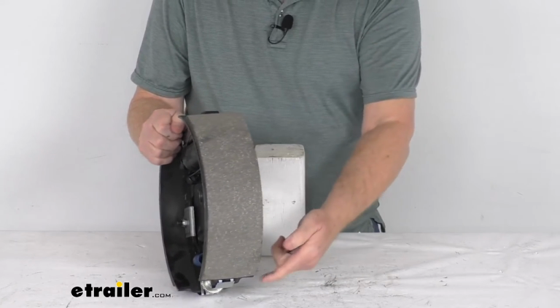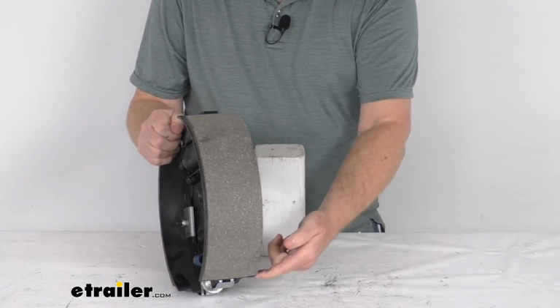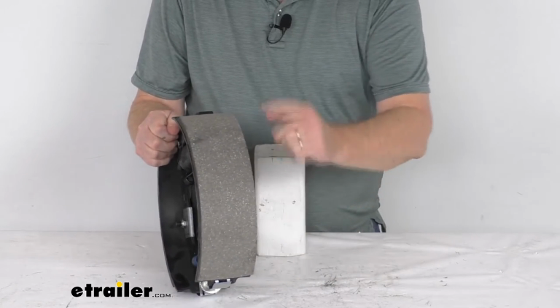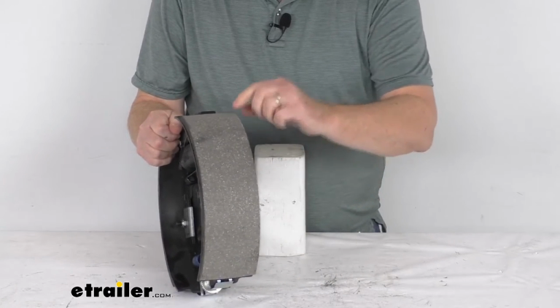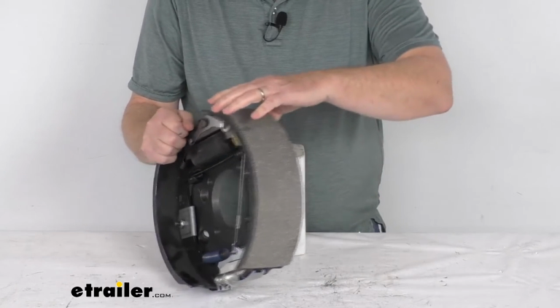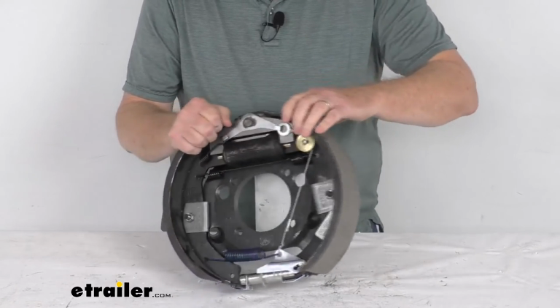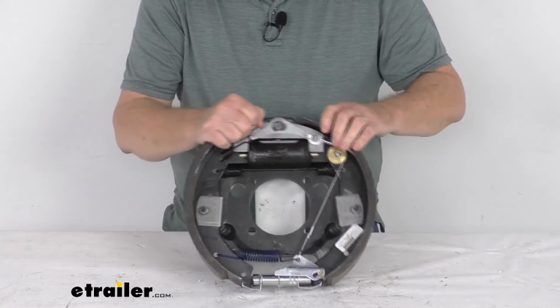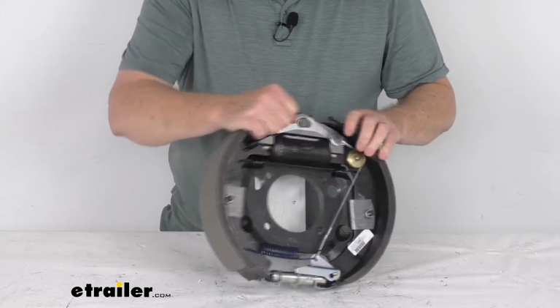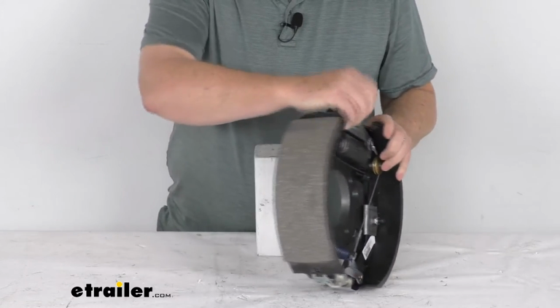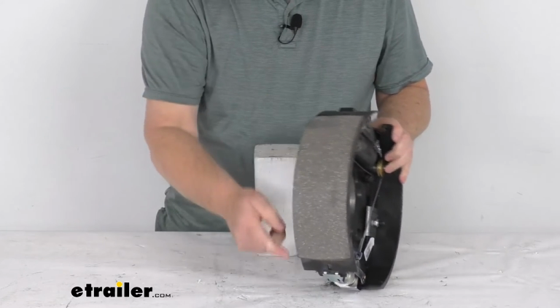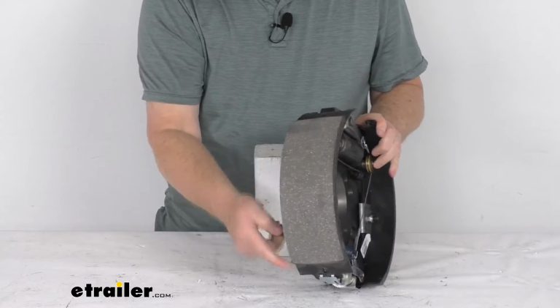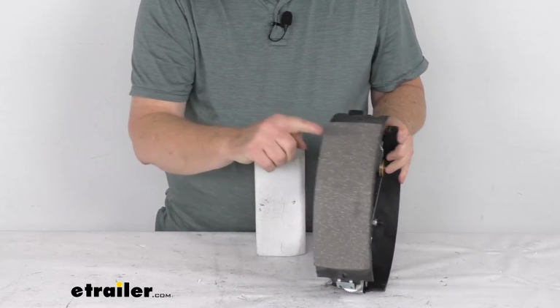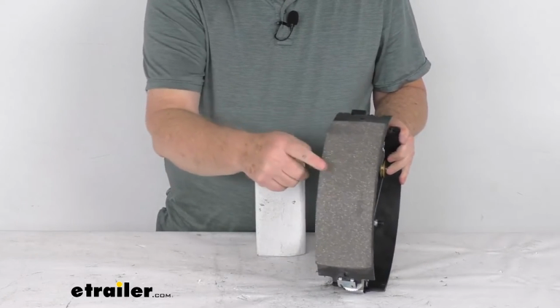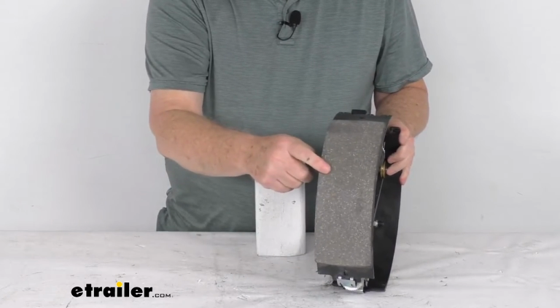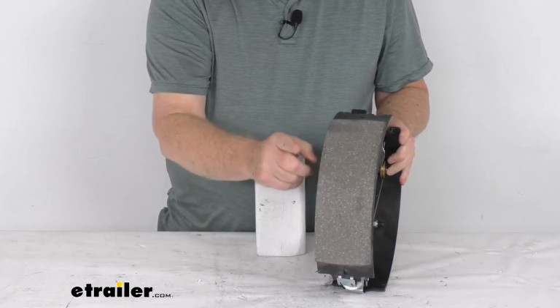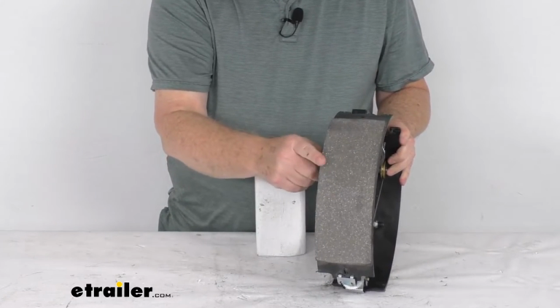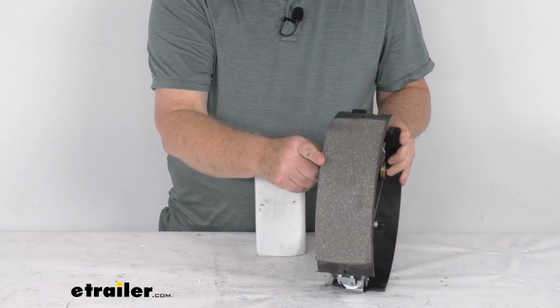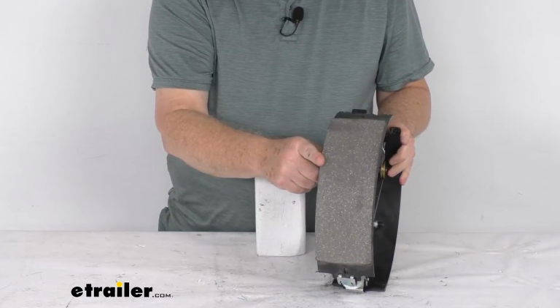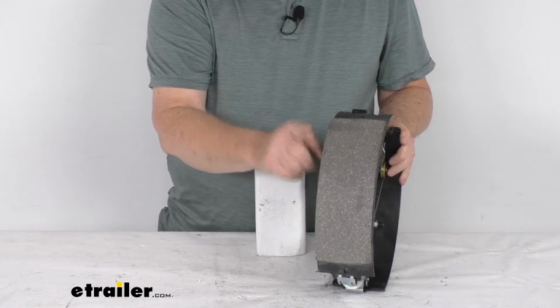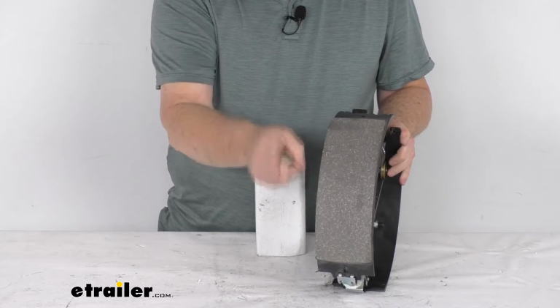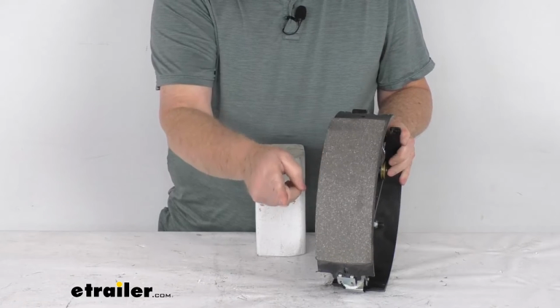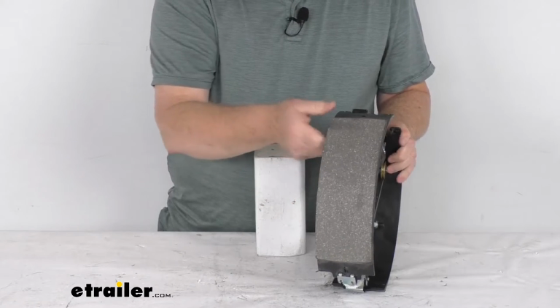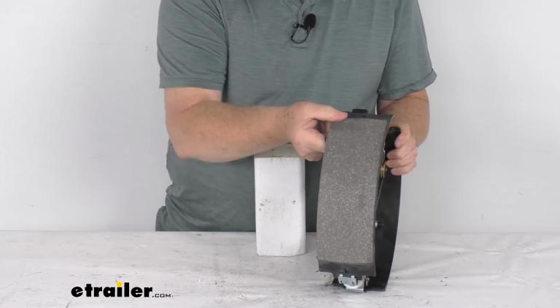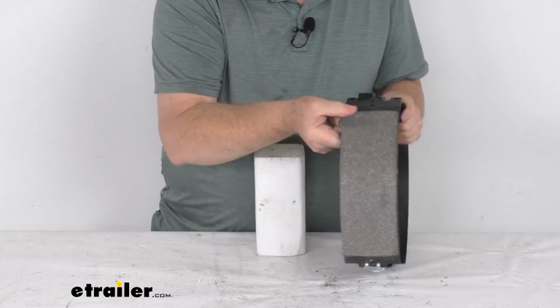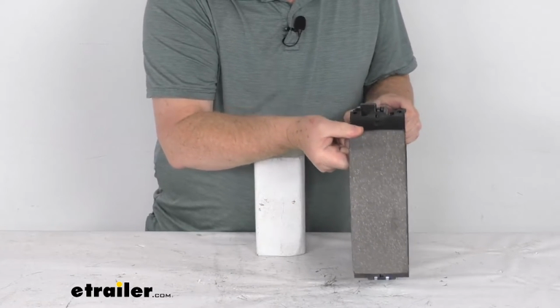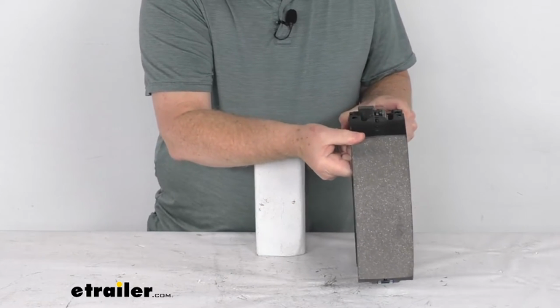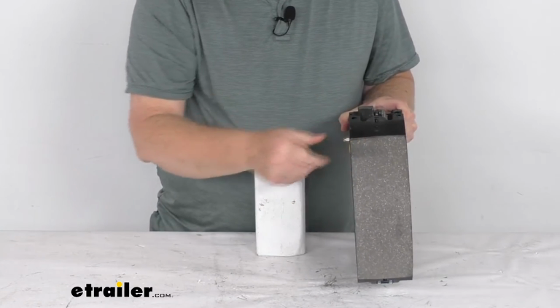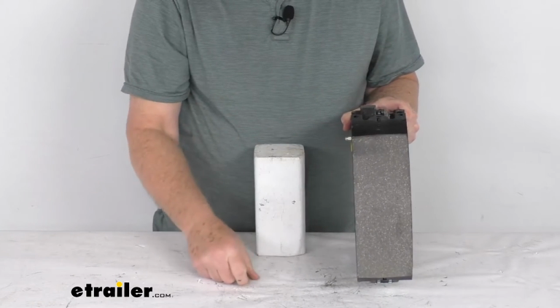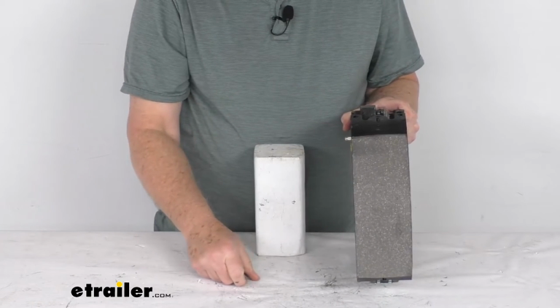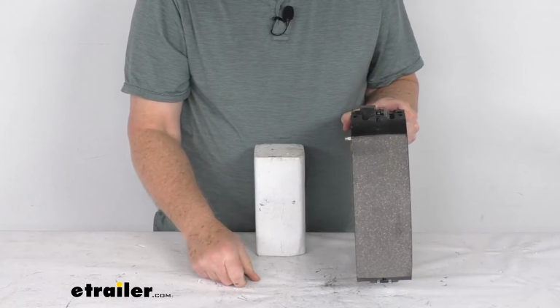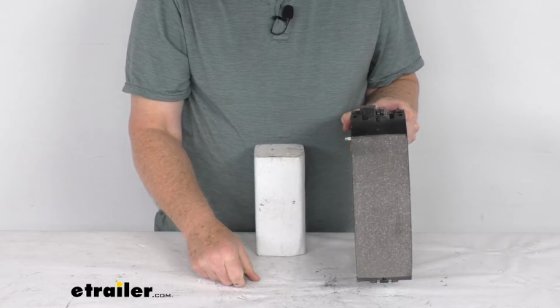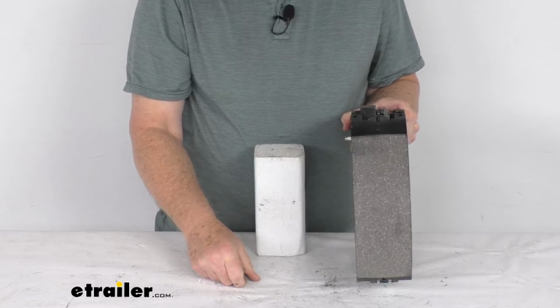This pad goes from here to here, and this one goes from here to here. So this is the shorter shoe — this is the primary shoe. That'll always face the front of the trailer, so that'll tell you which direction it goes. This will be the left-hand driver's side assembly.